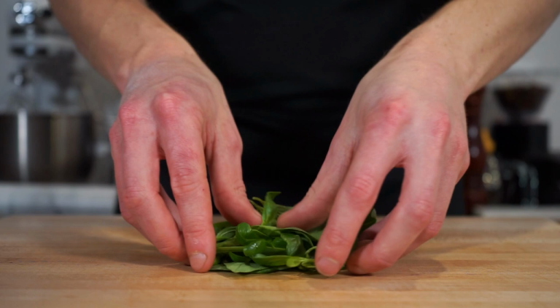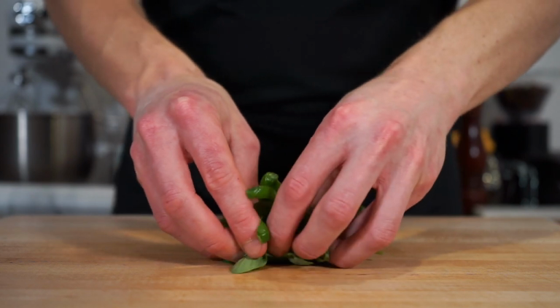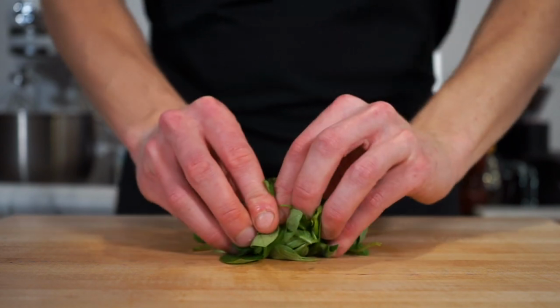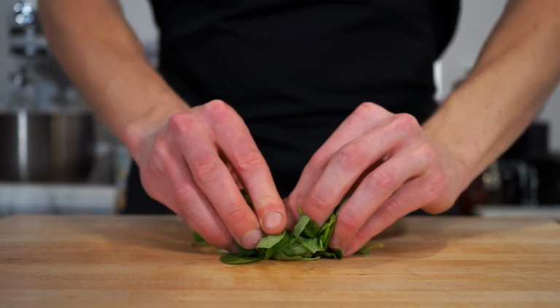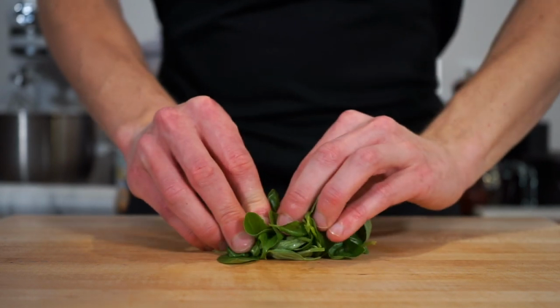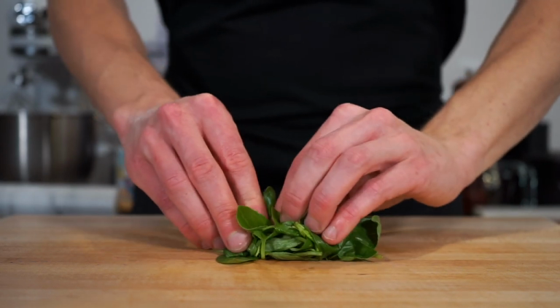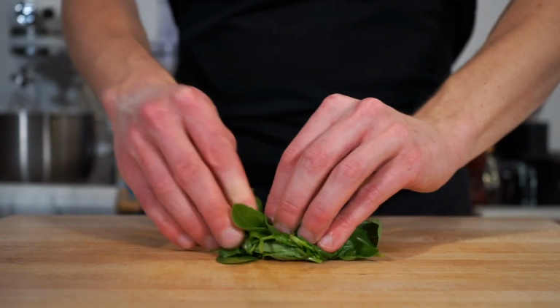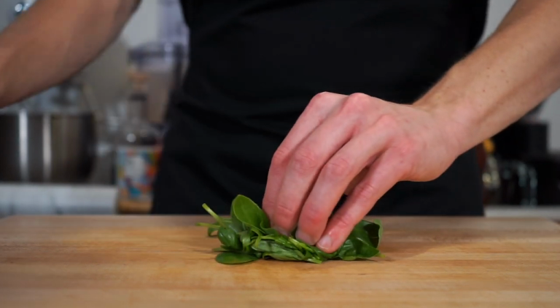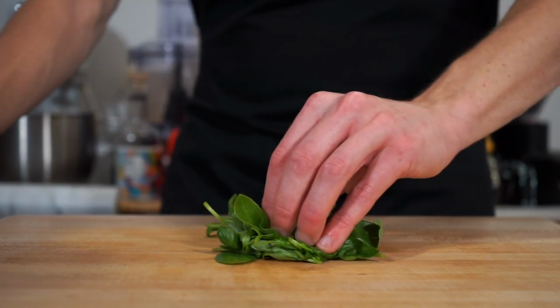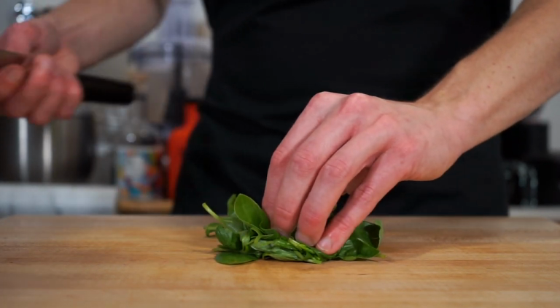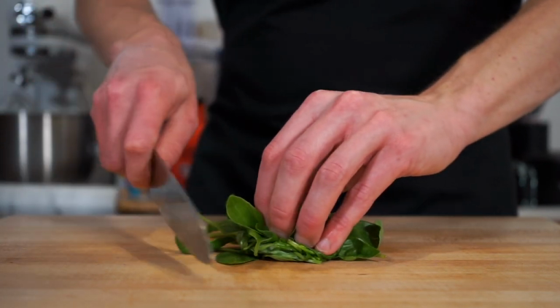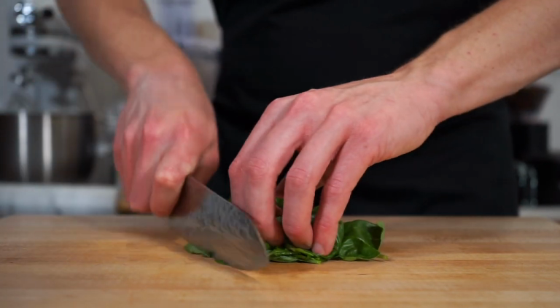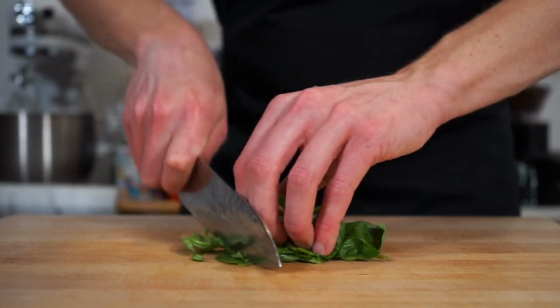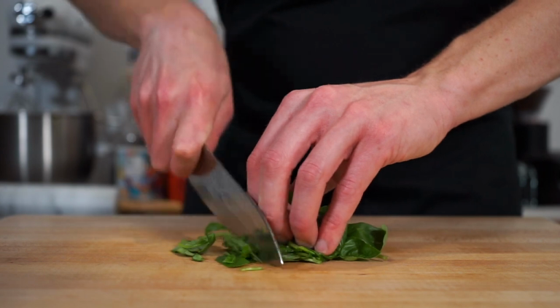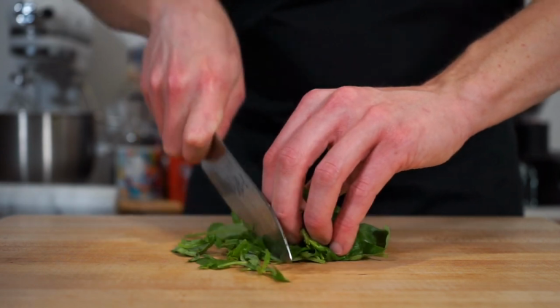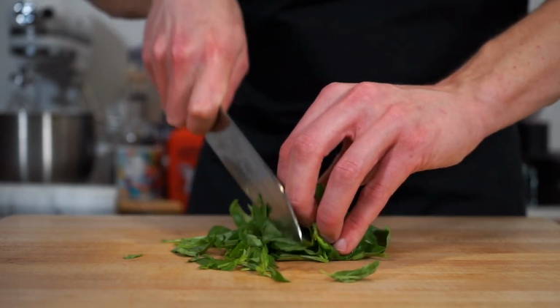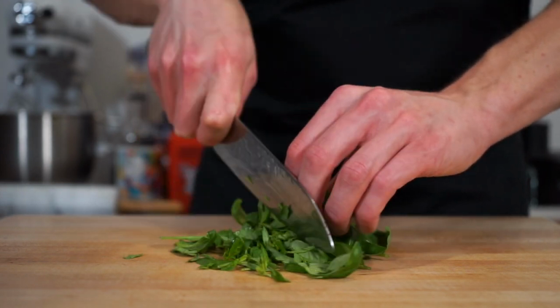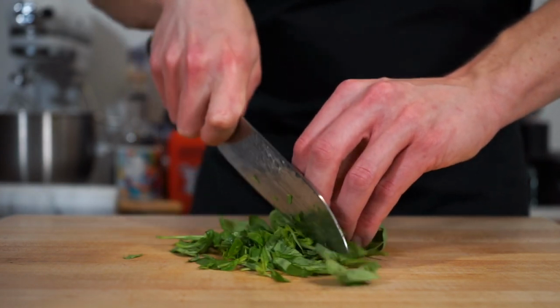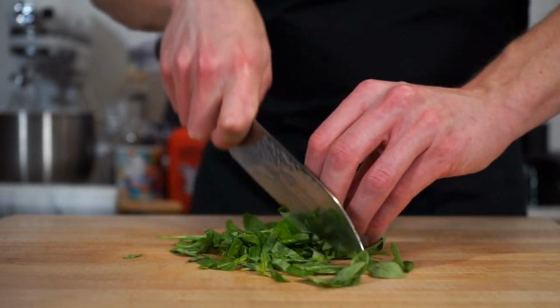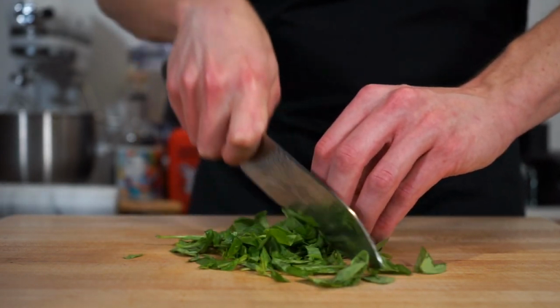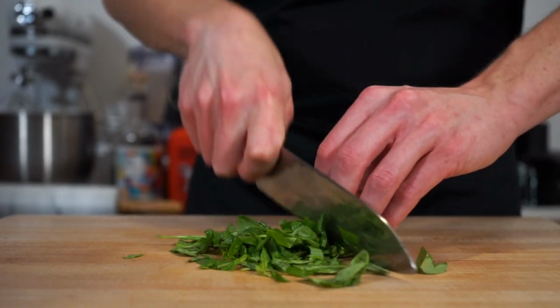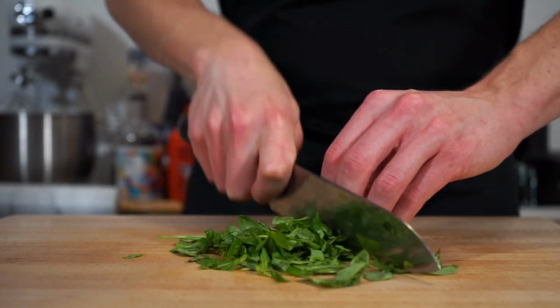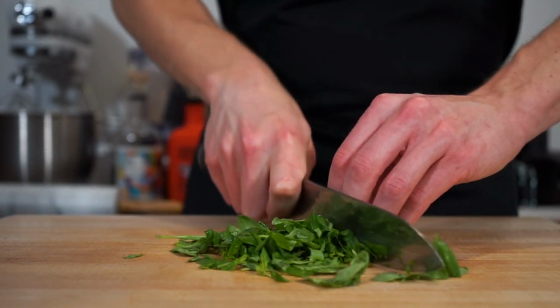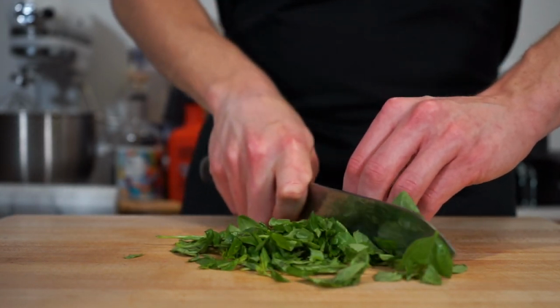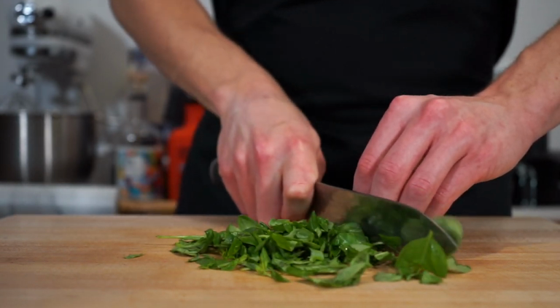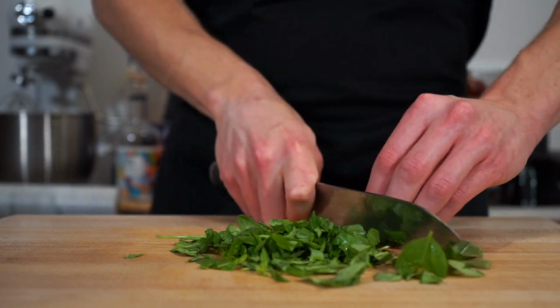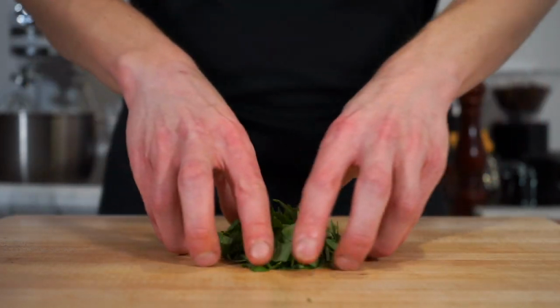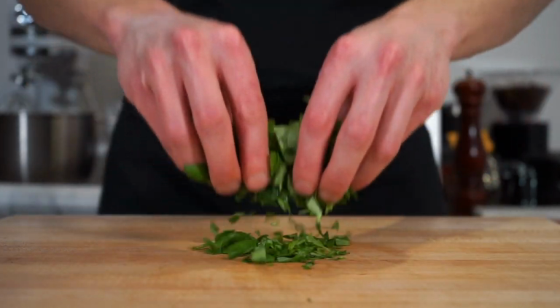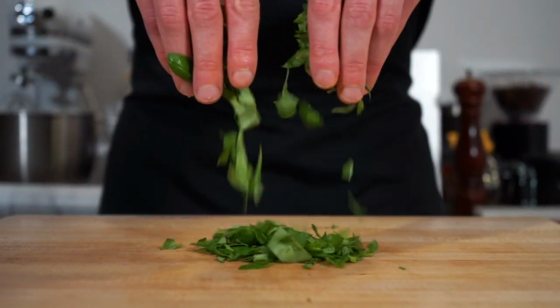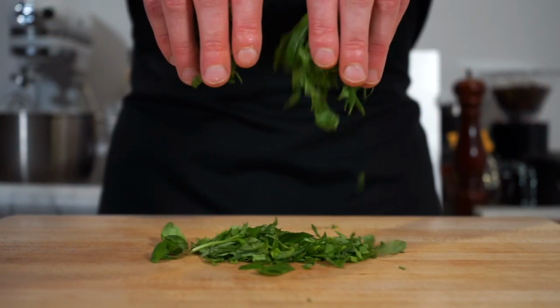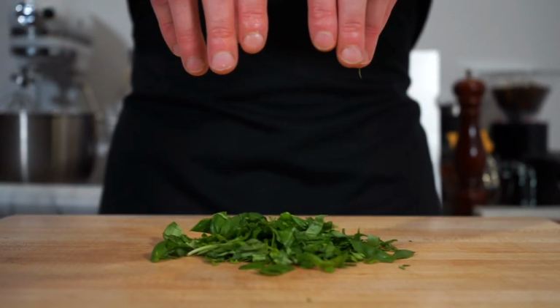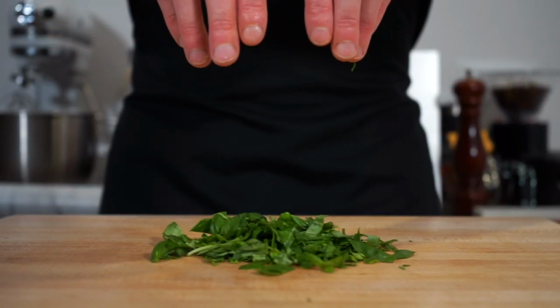With the basil leaves, scrunch them up into a tight bunch, grab a nice sharp knife and give these a rough chop which doesn't need to be super fine. The stems will be used in the cooking of the sauce and the leaves are going to be used to finish our sauce, which will add a delicious and fresh flavour.